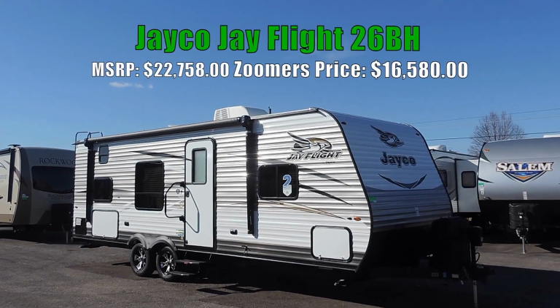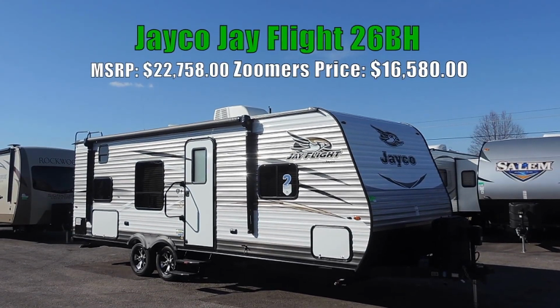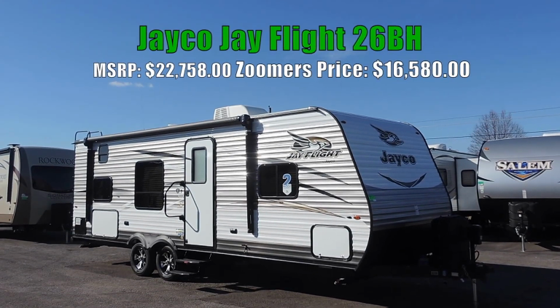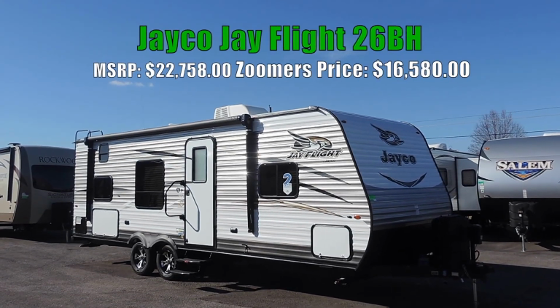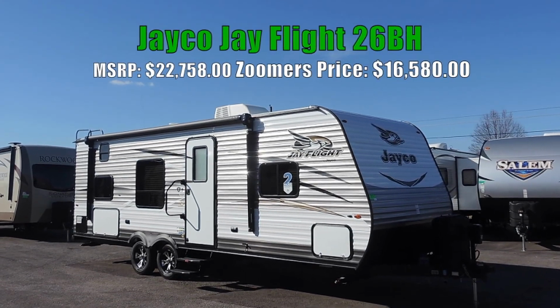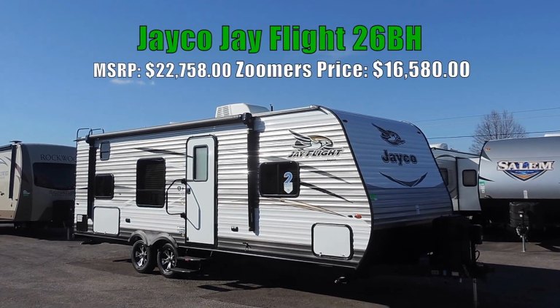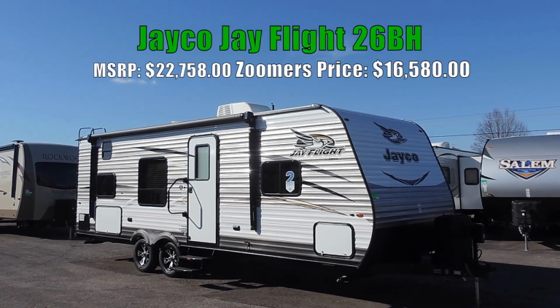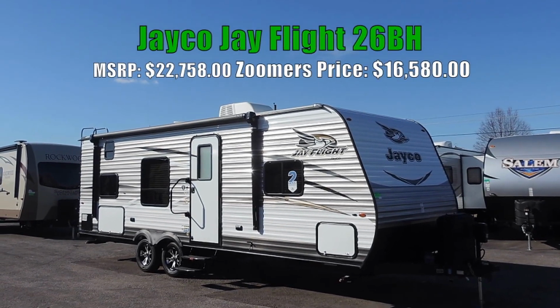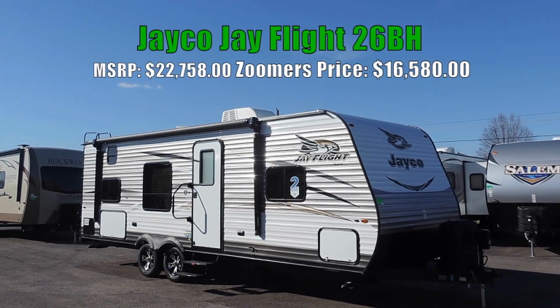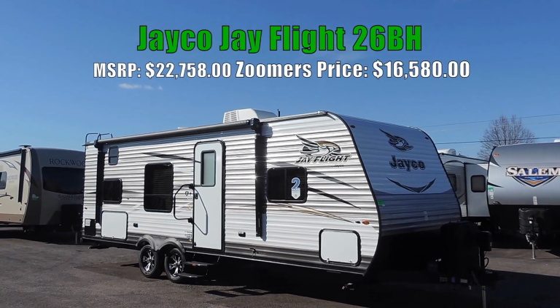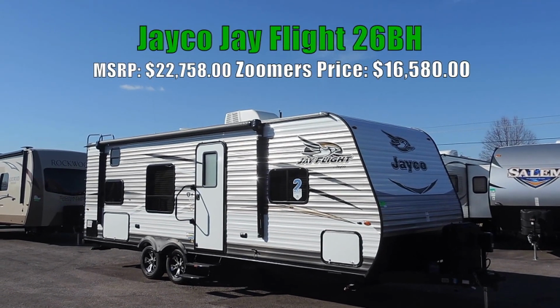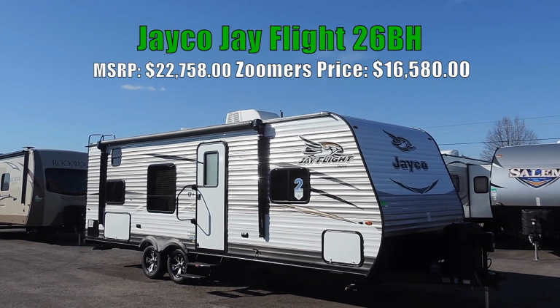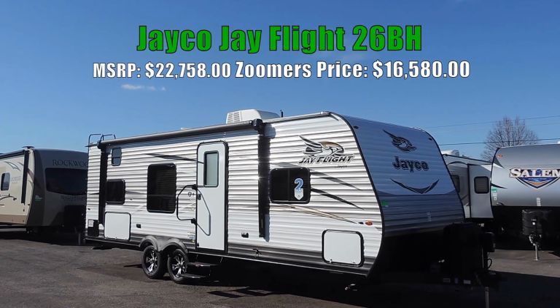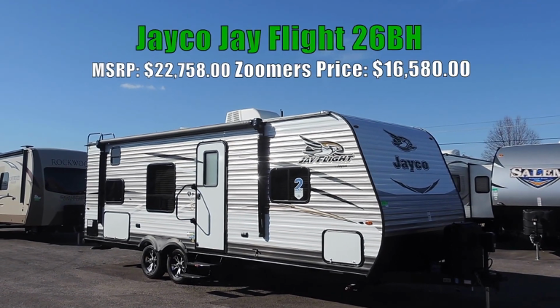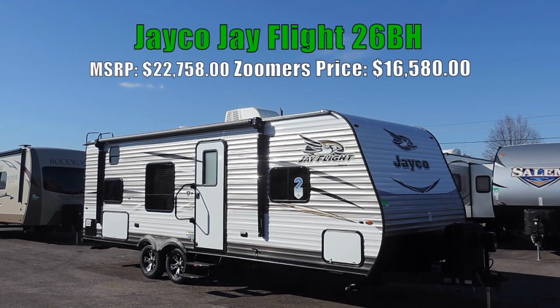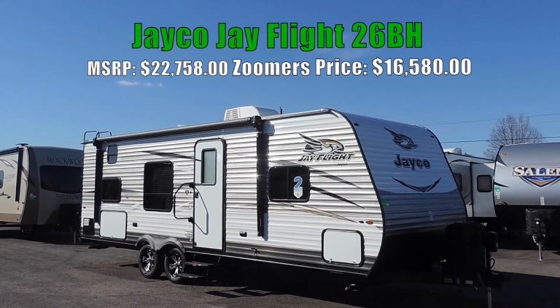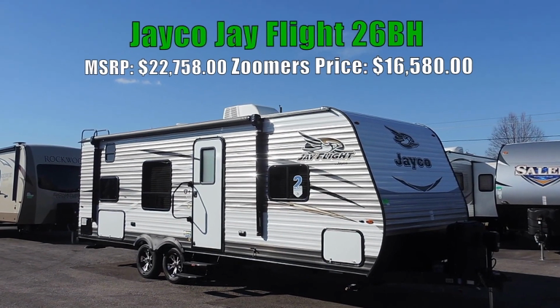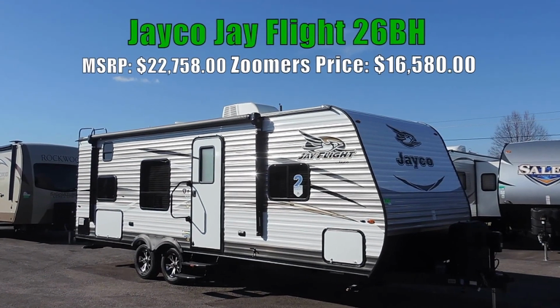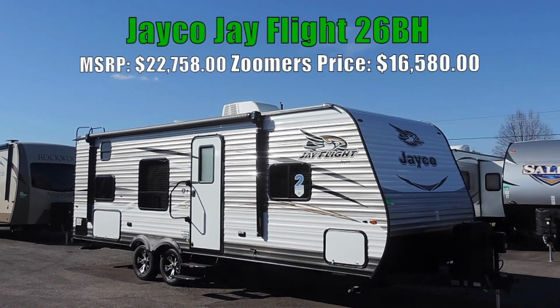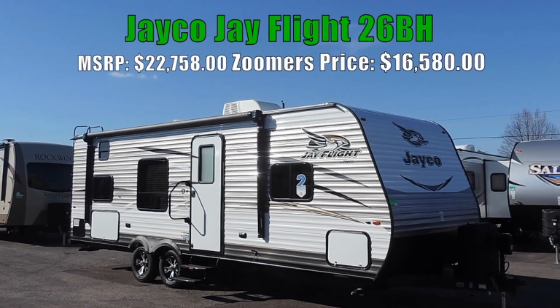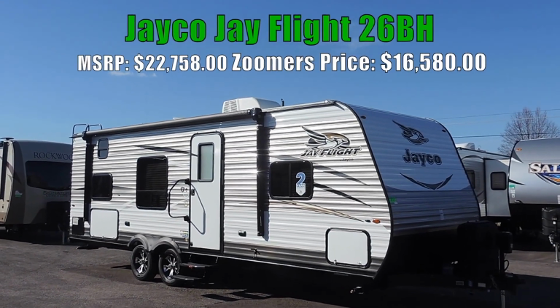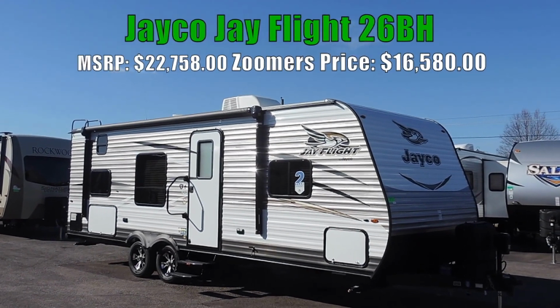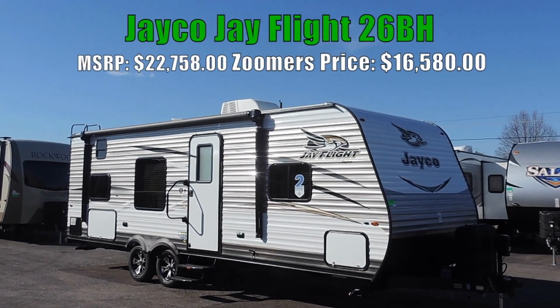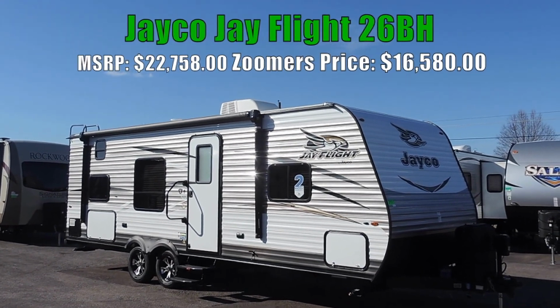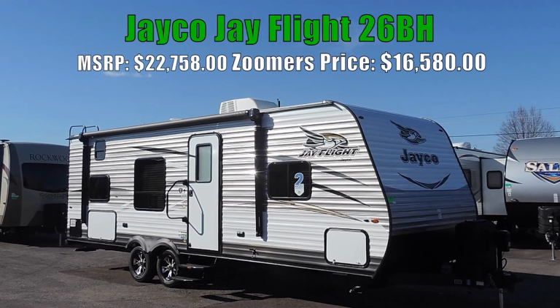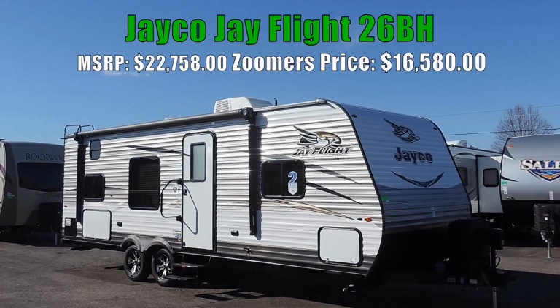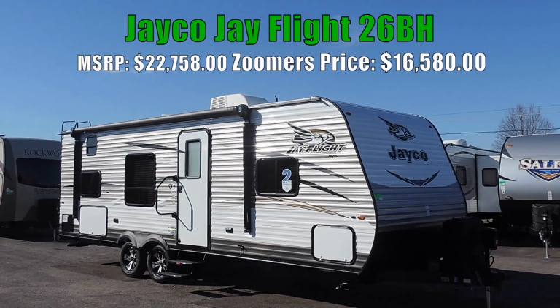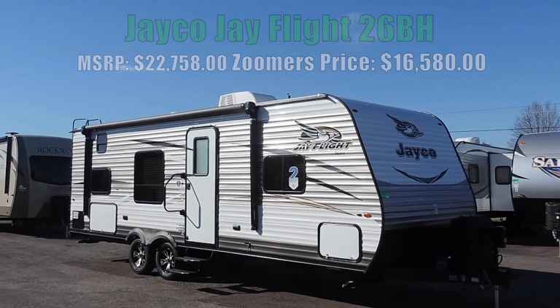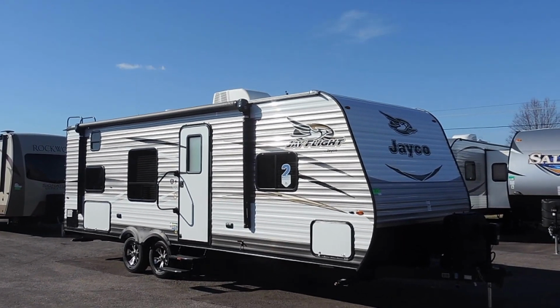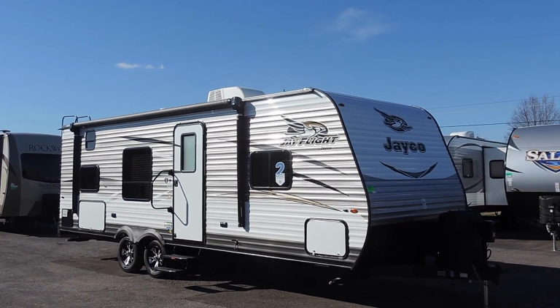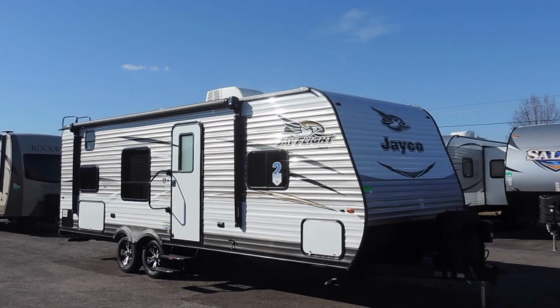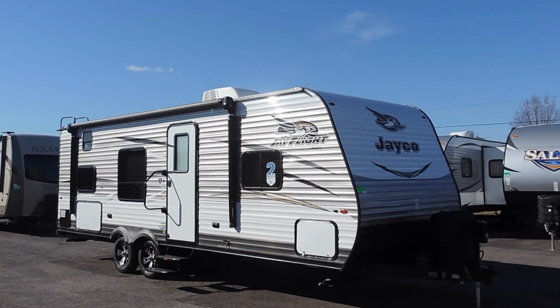Welcome to Zoomer's RV. Today we have for sale a brand new Jayco J-Flight bunkhouse. This is a 26BH floor plan.